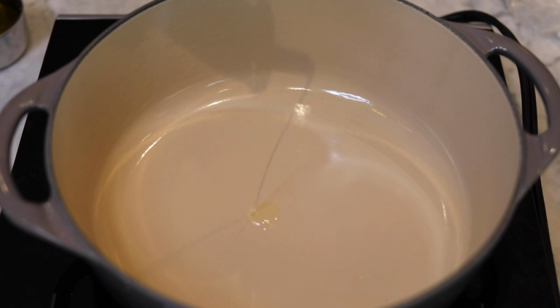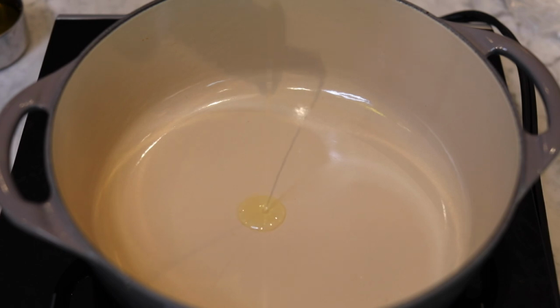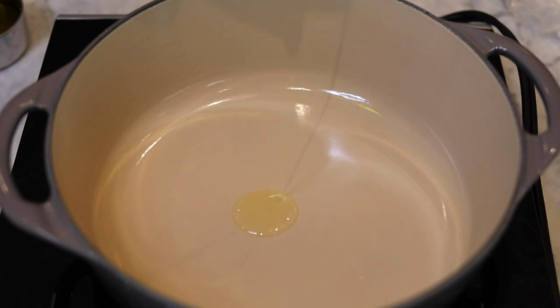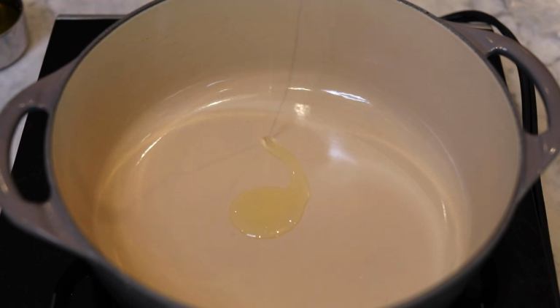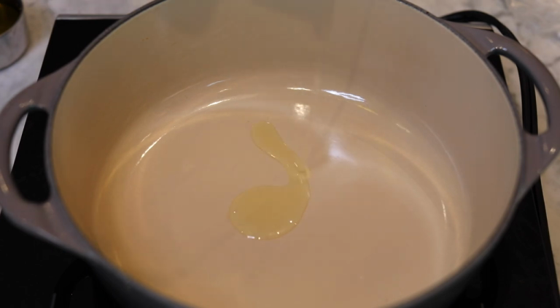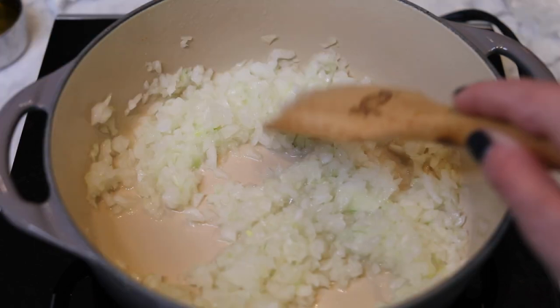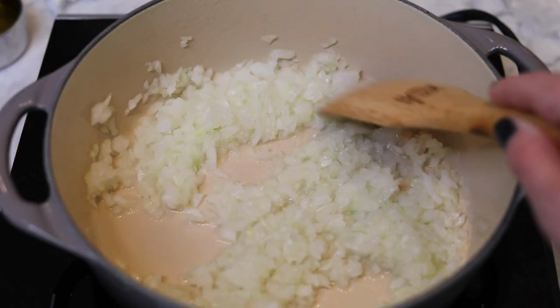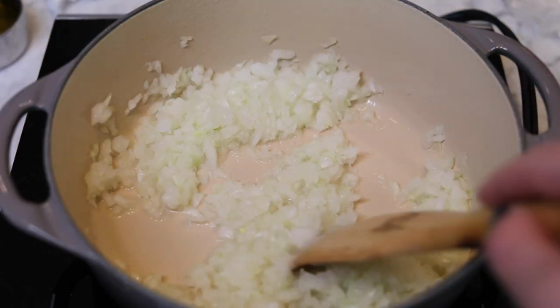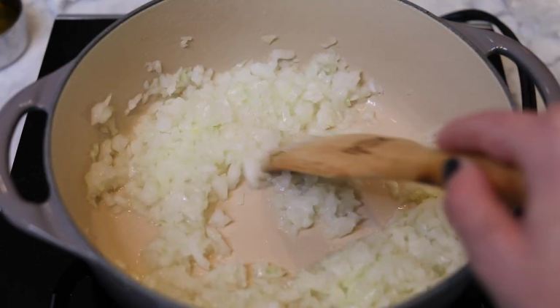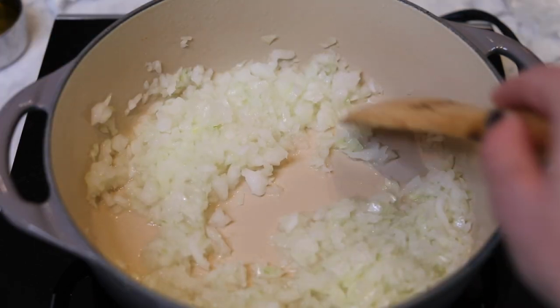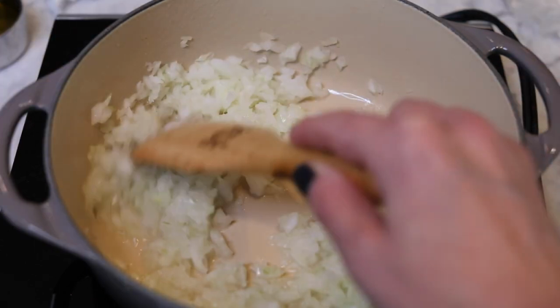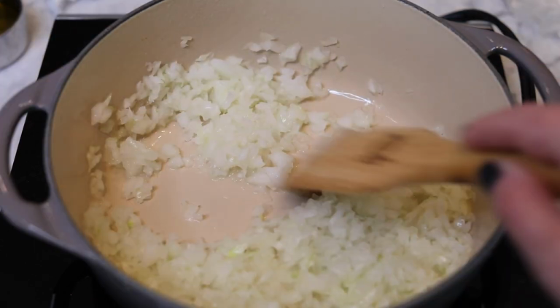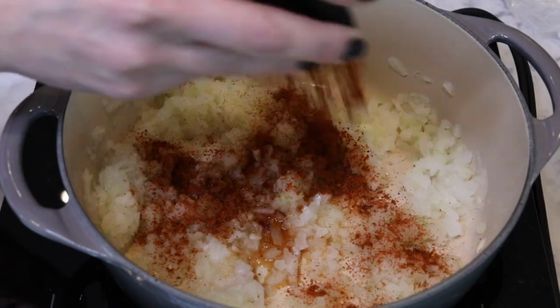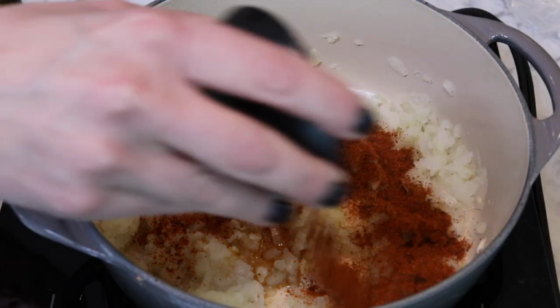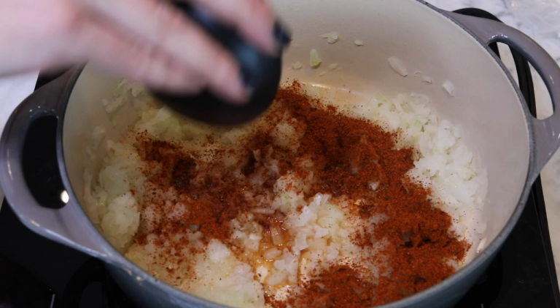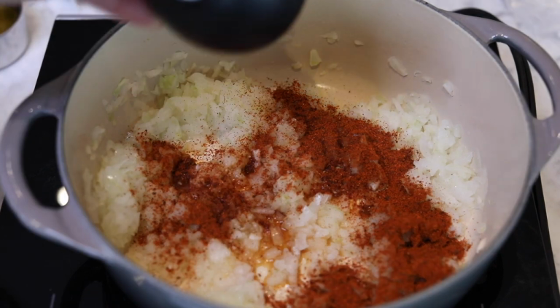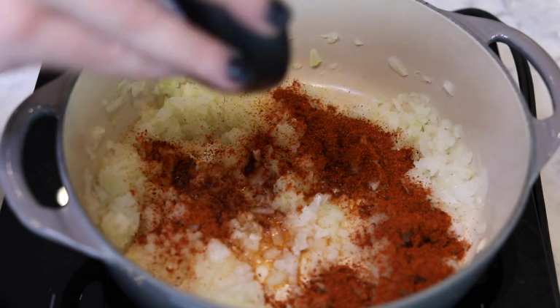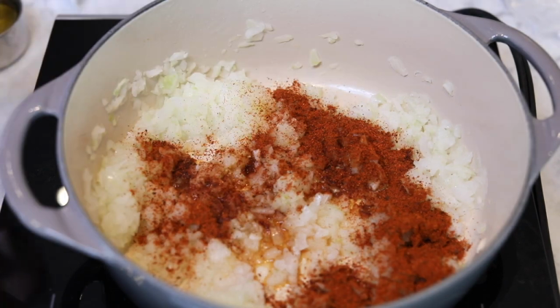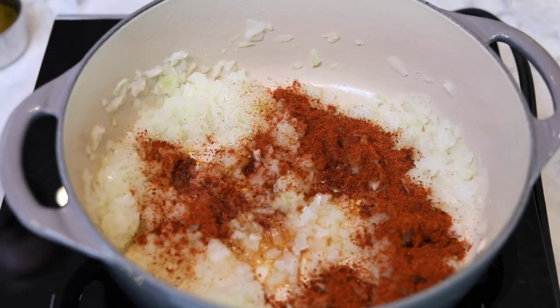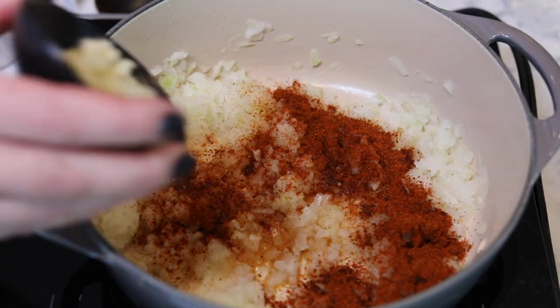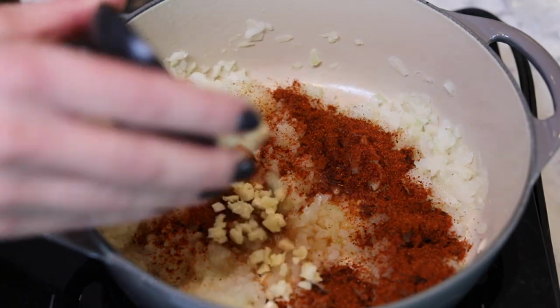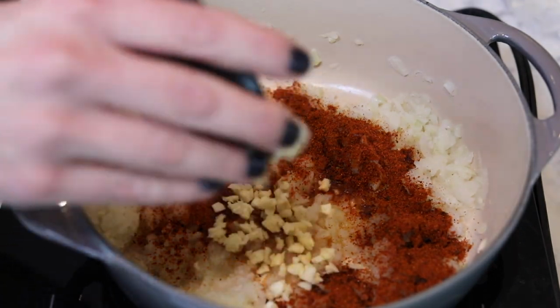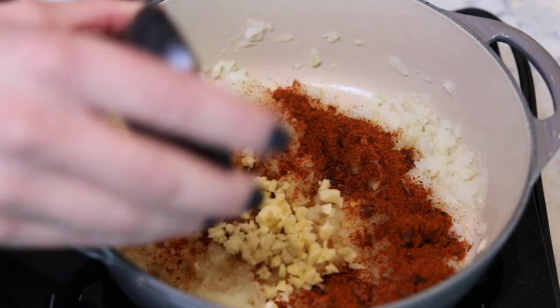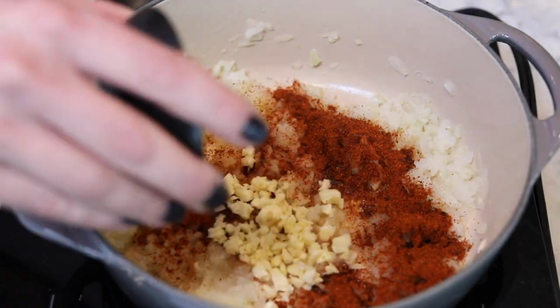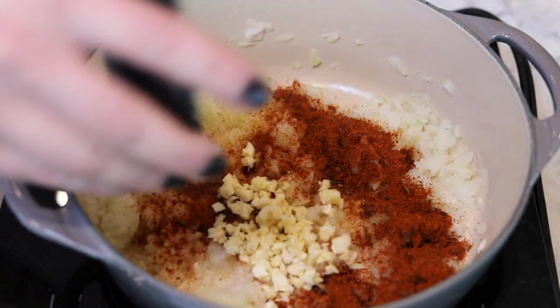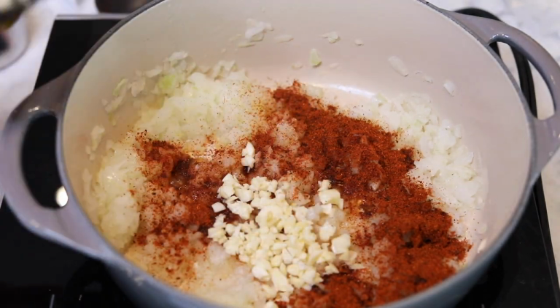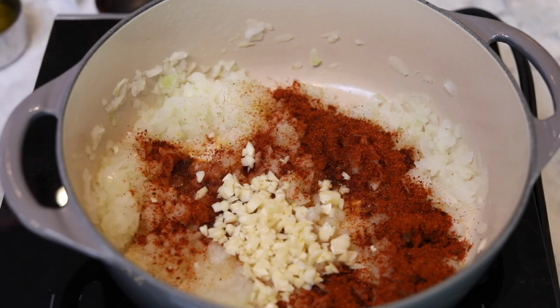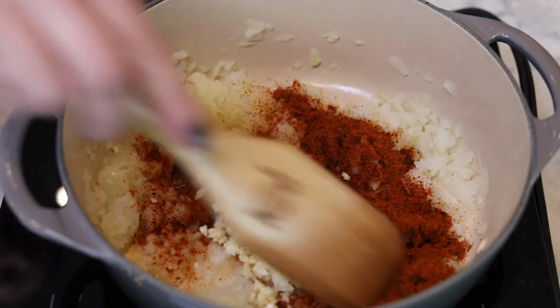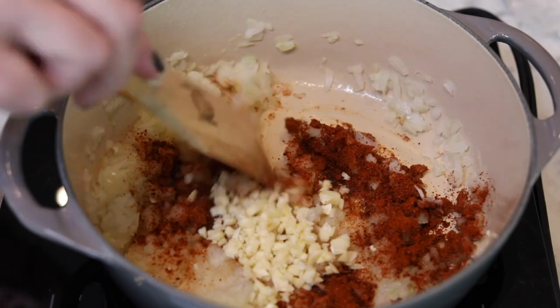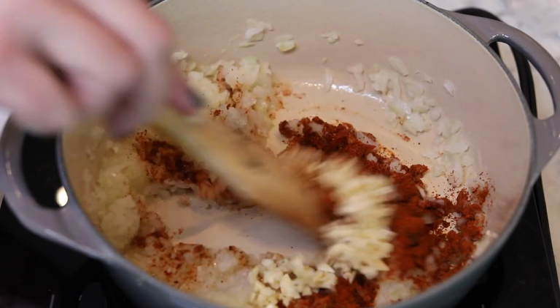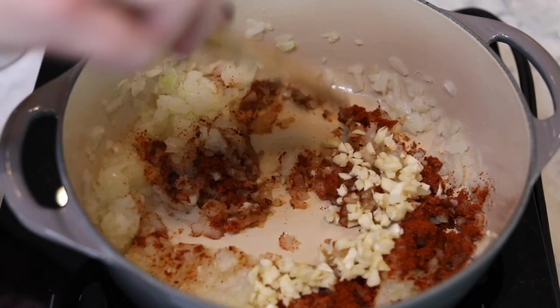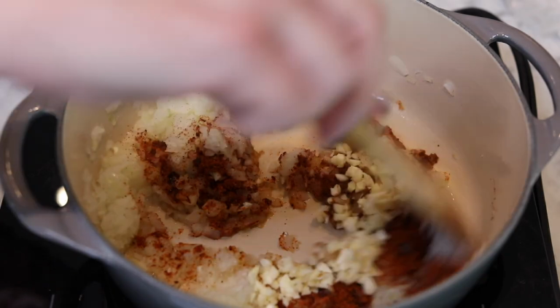In a large pot, heat two tablespoons olive oil with a finely chopped yellow onion and cook until softened. Now add a tablespoon harissa, a half a teaspoon anchovy paste — I used fish sauce instead — four cloves chopped garlic, and cook until fragrant.